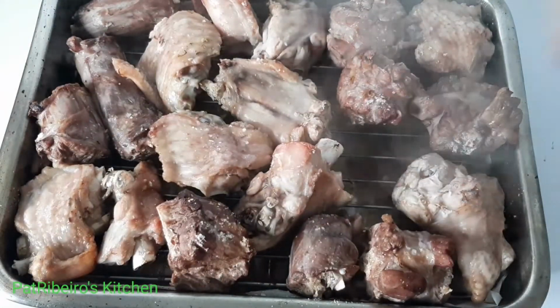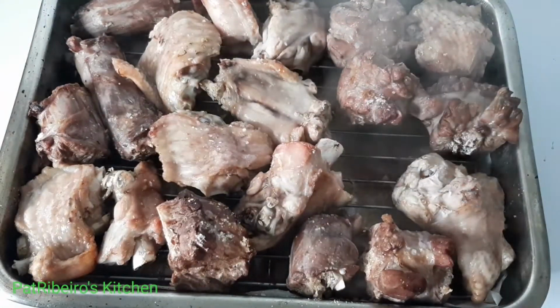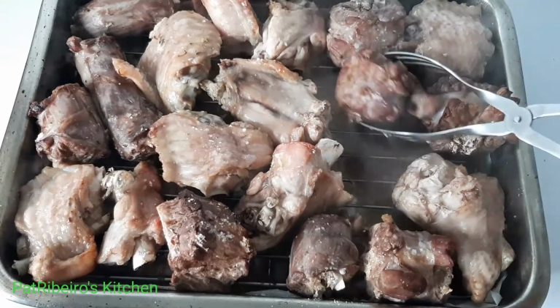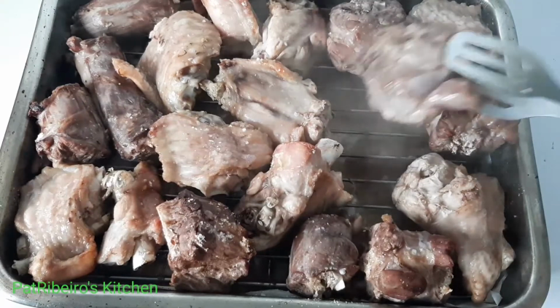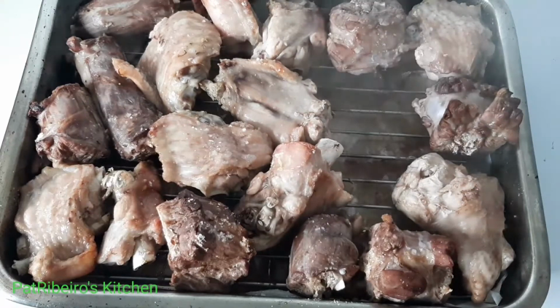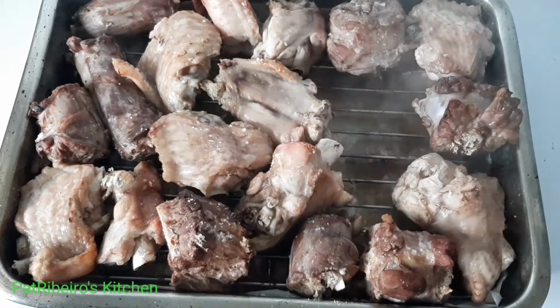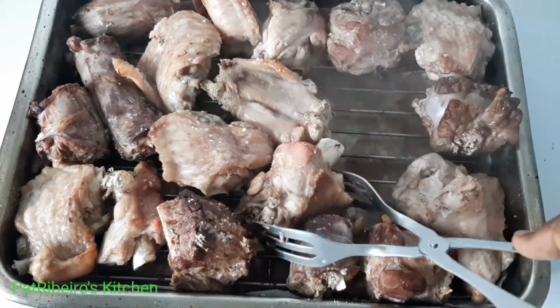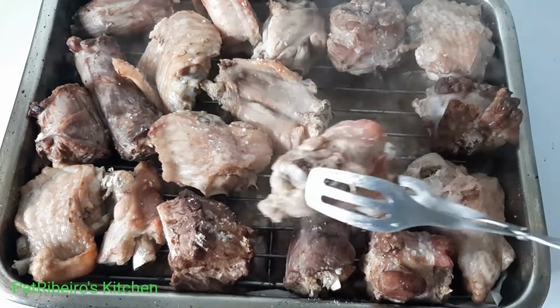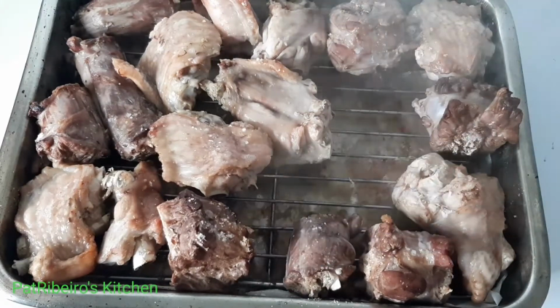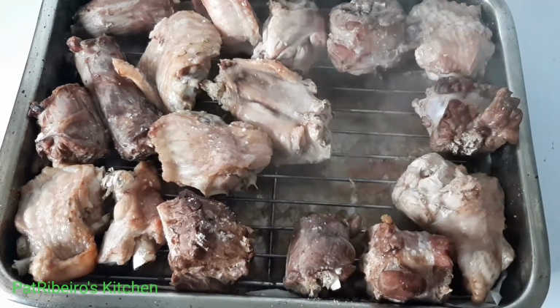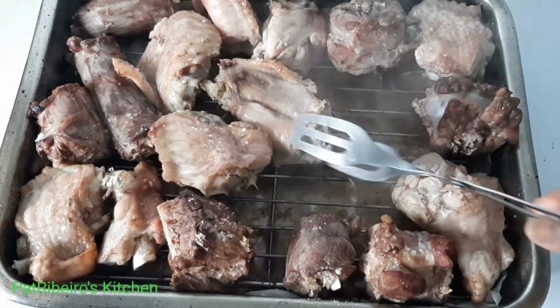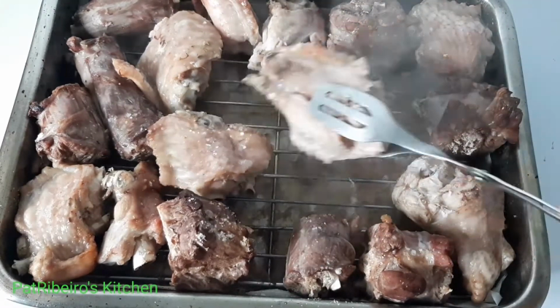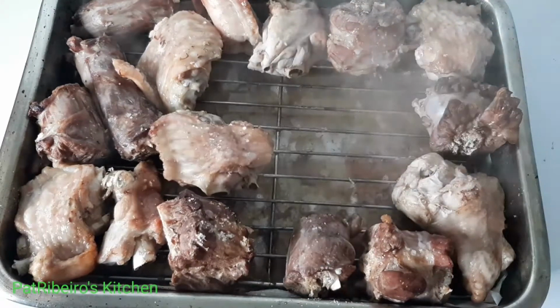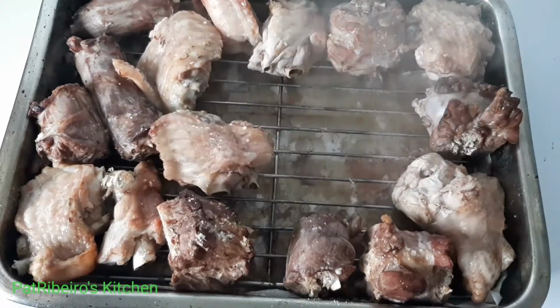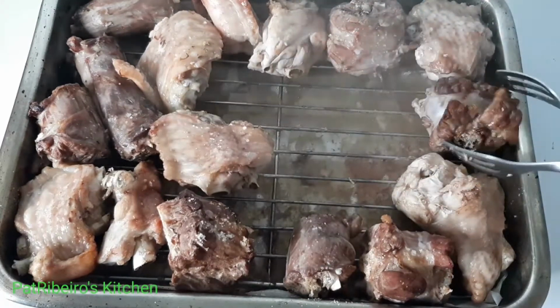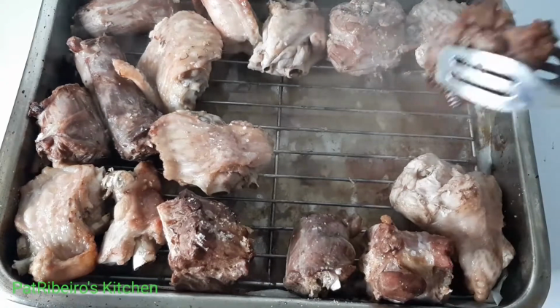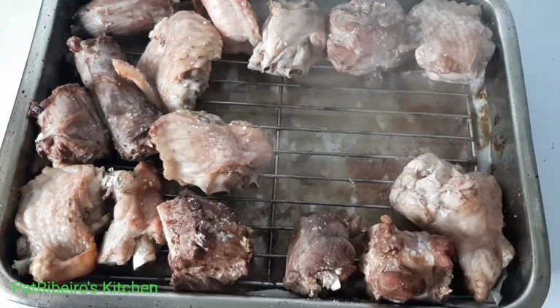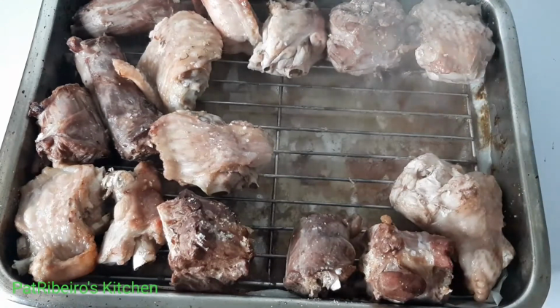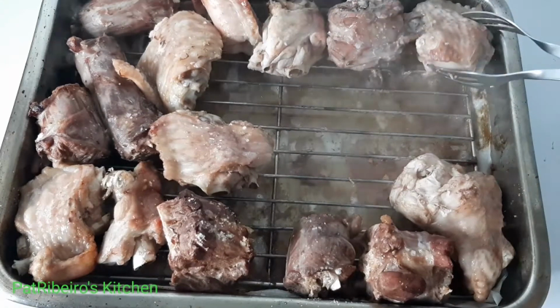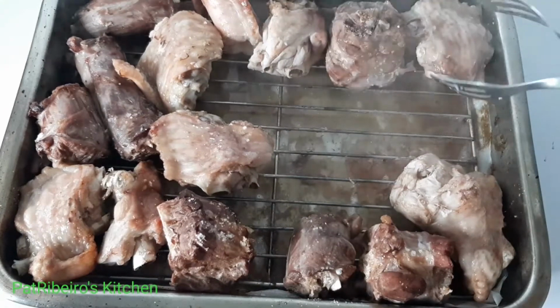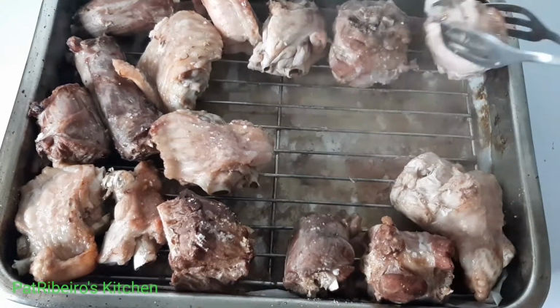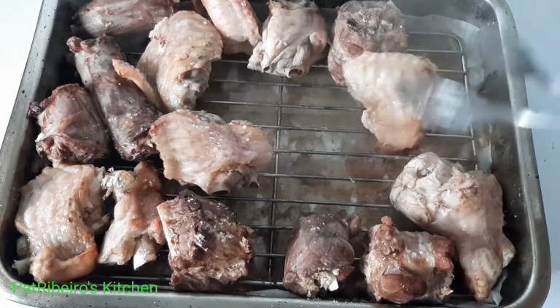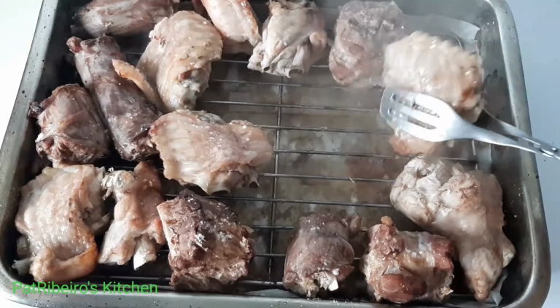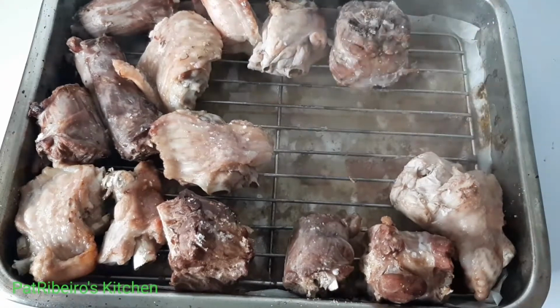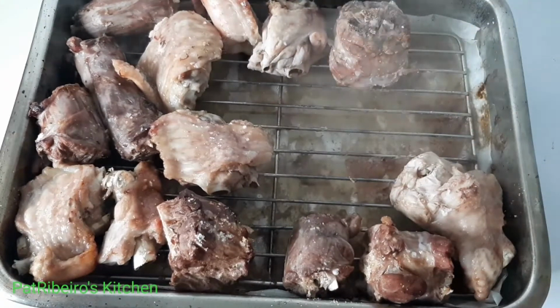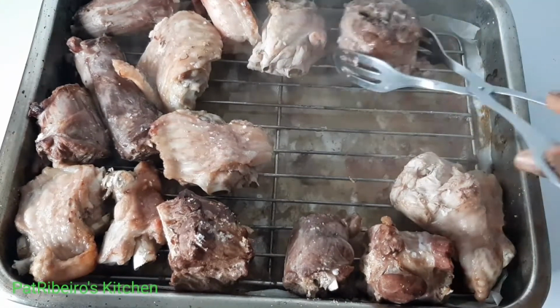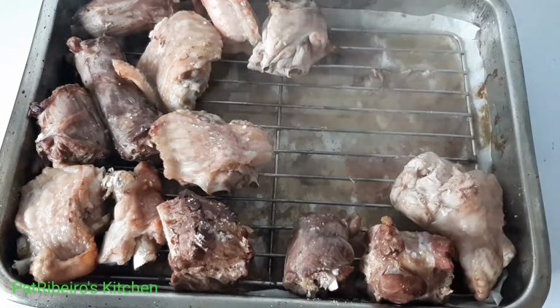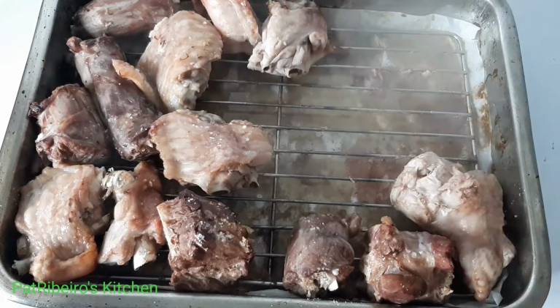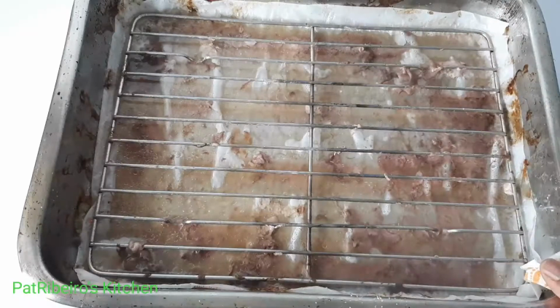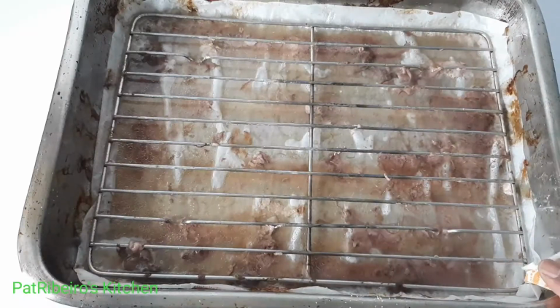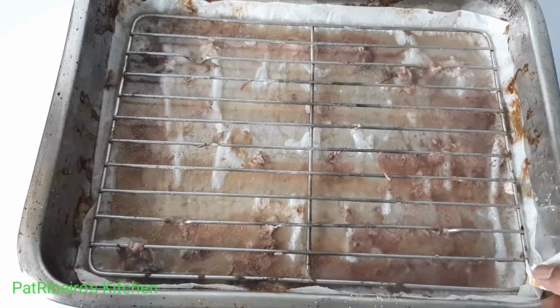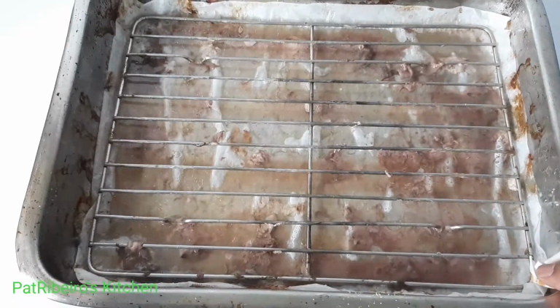As you can see, it is done. I'm just going to be taking them off, and you can see the amount of excess water or leakage that came out of the wings.